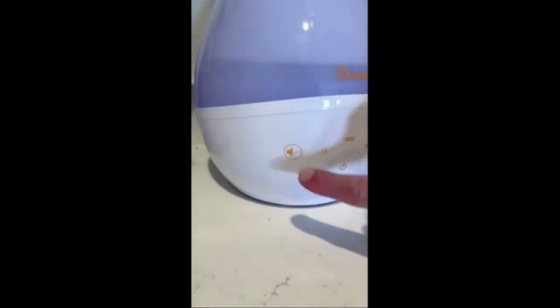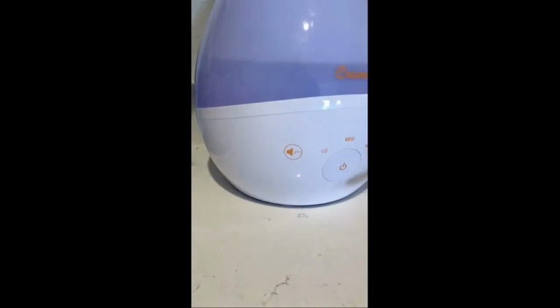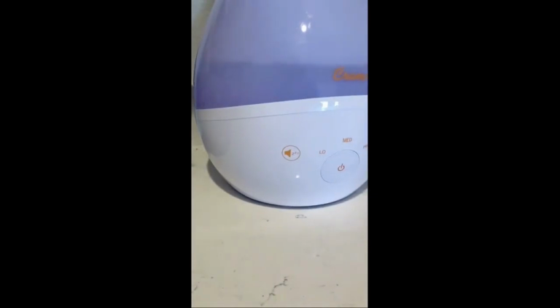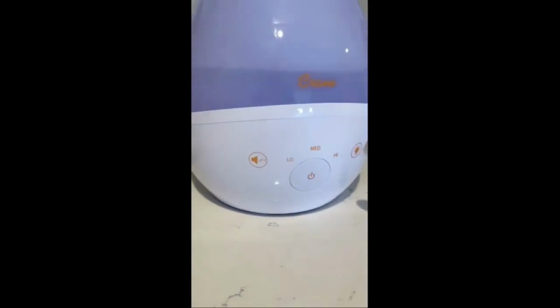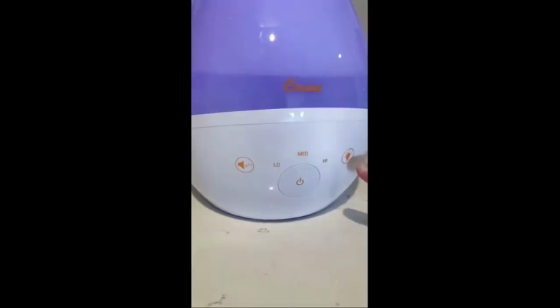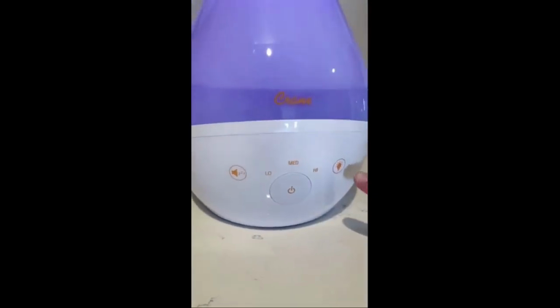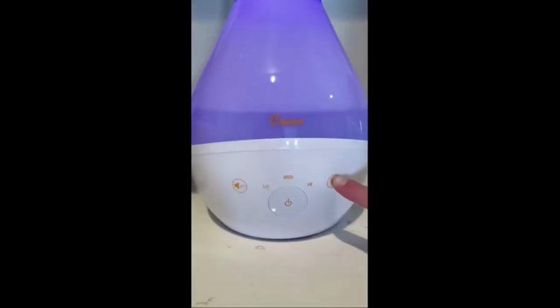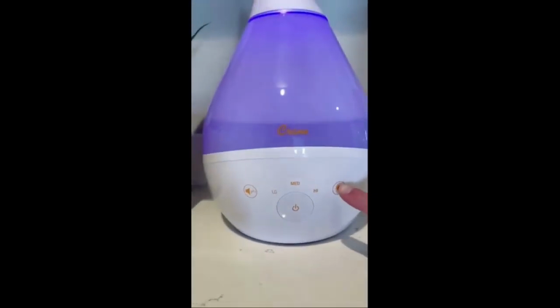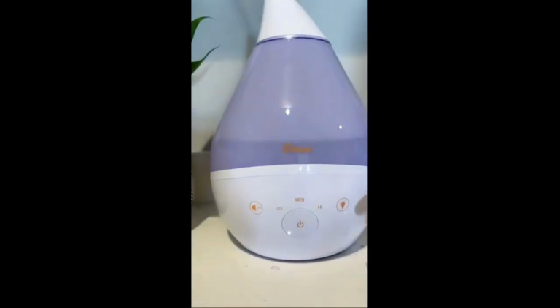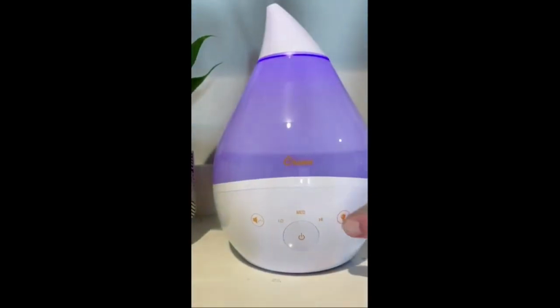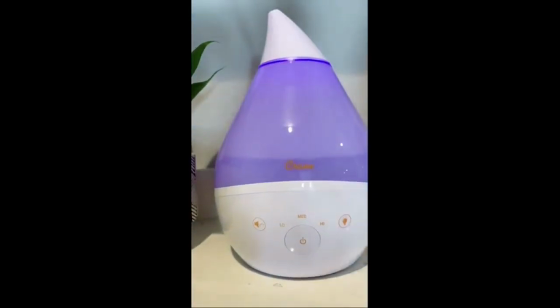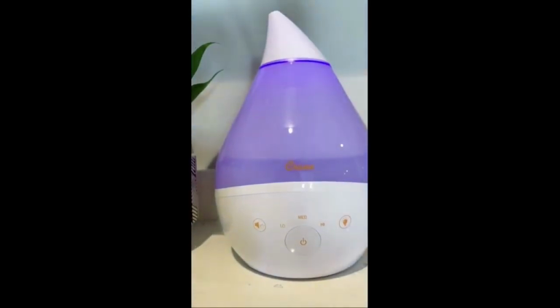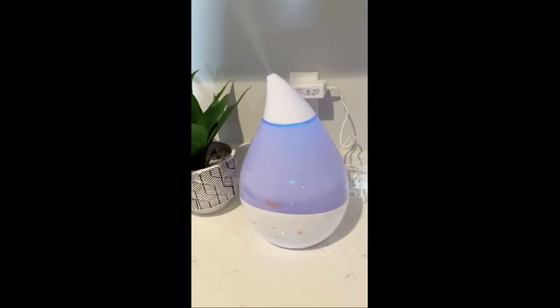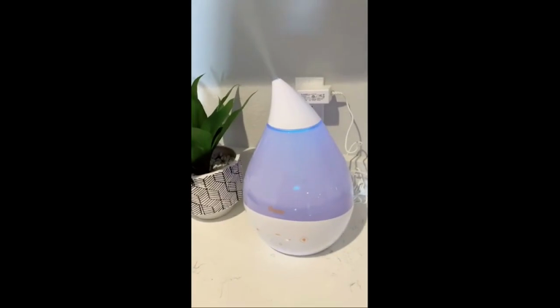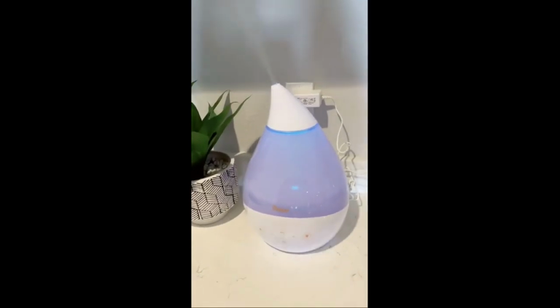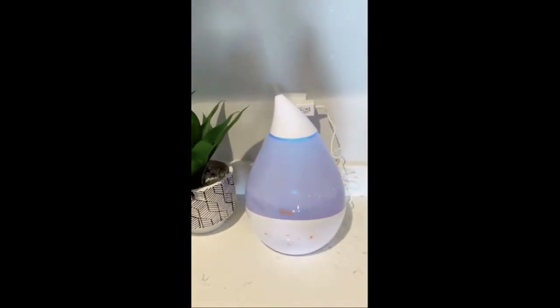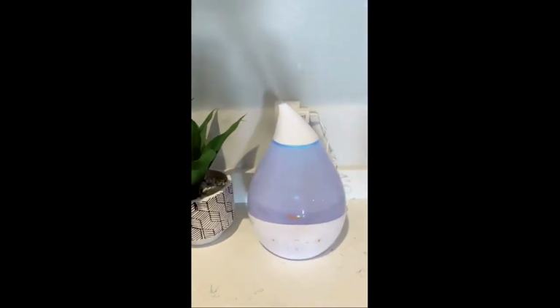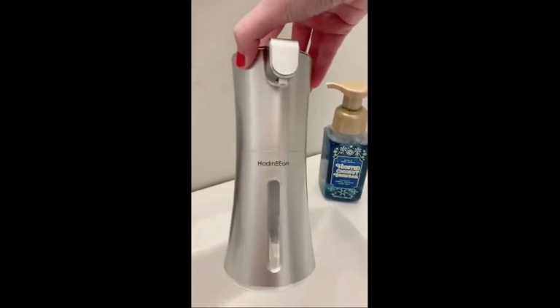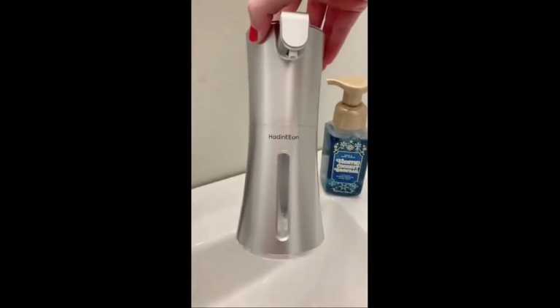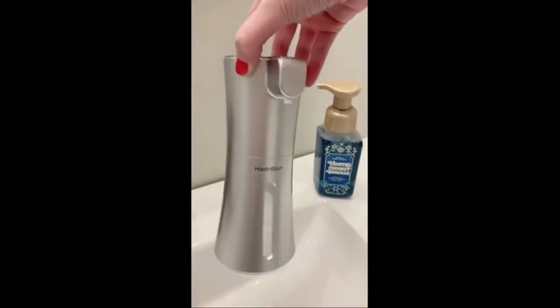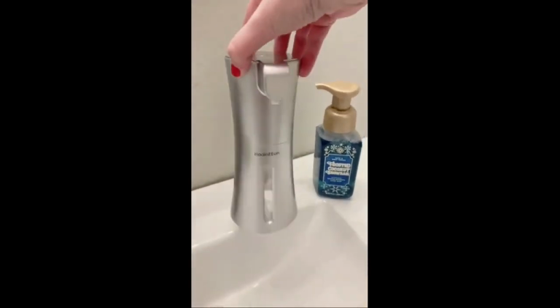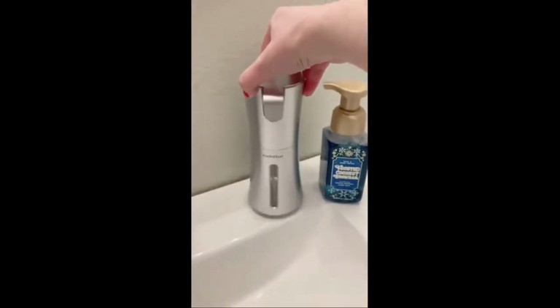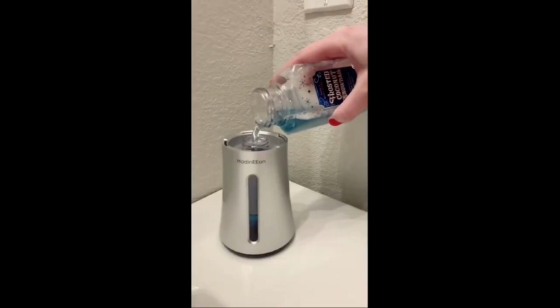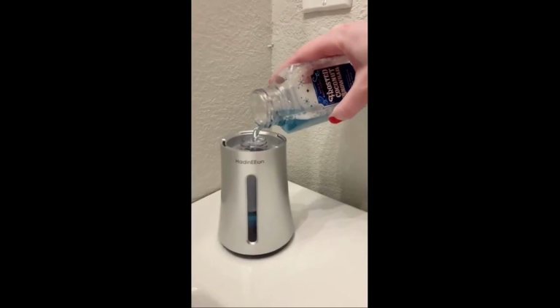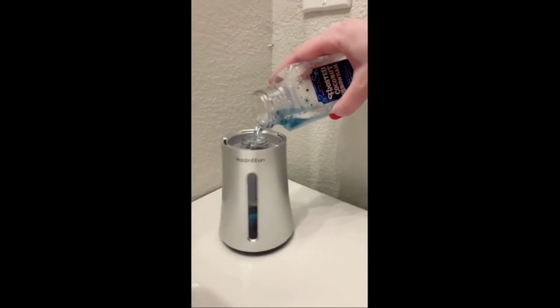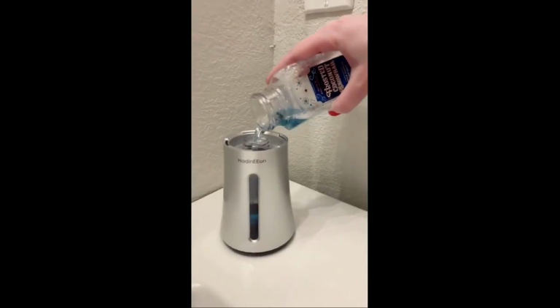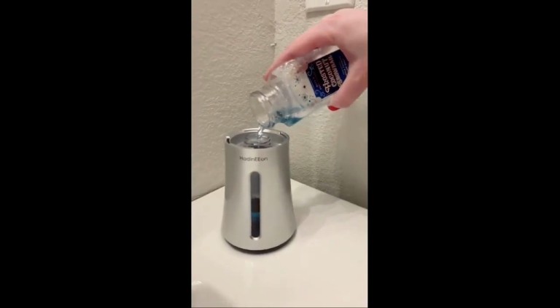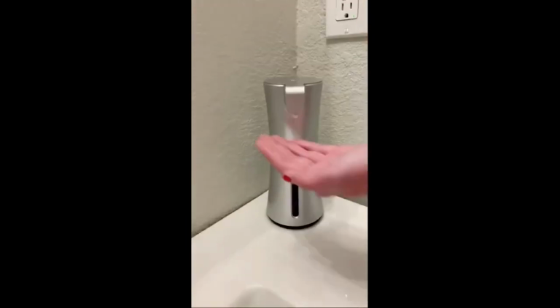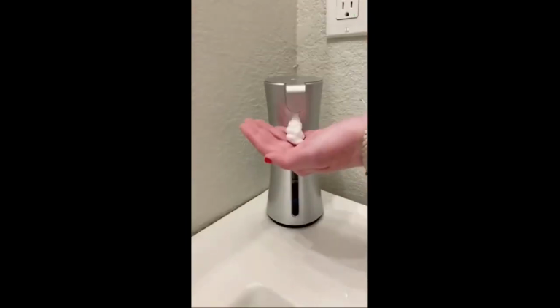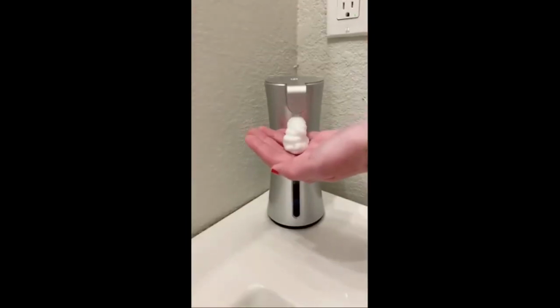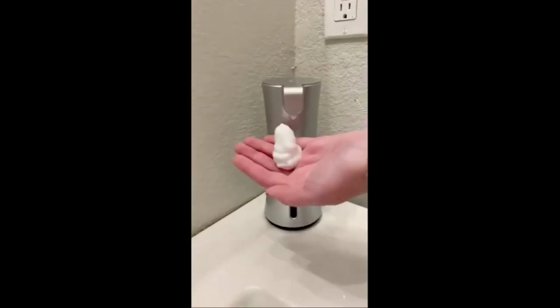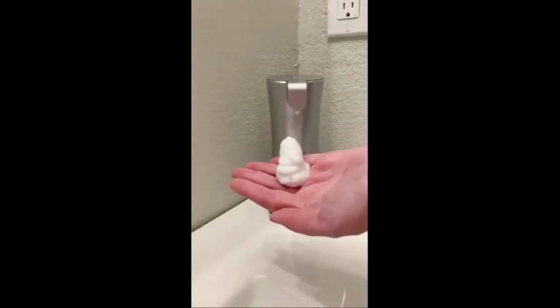It has a sound machine feature which is awesome for kids, along with a nightlight that's great for kids too. This is my second Crane humidifier and I have loved both of them. Next up is this automatic soap dispenser that's really convenient — you can fill it with whatever liquid hand soap you want, place your hand under, and the soap will automatically come out.